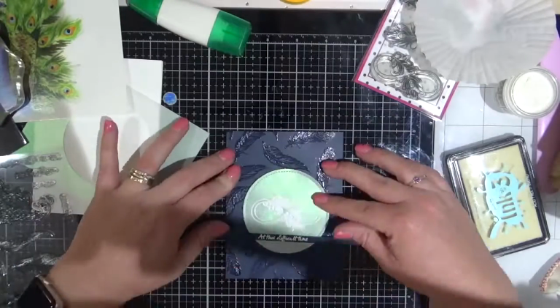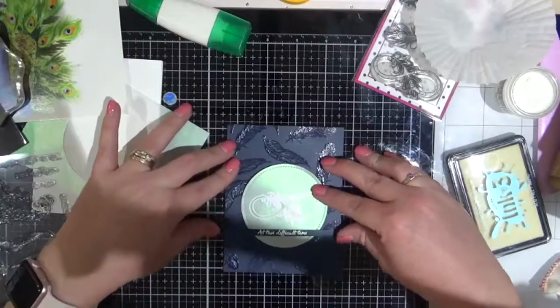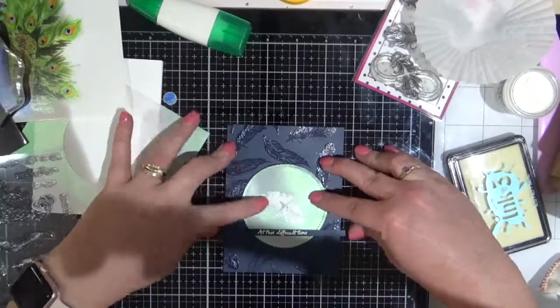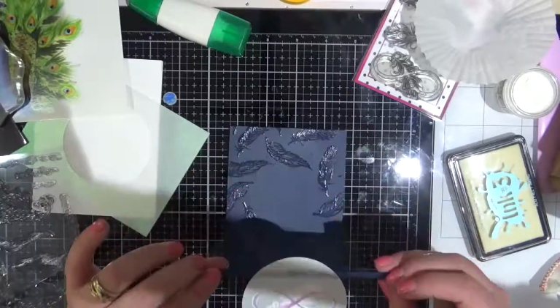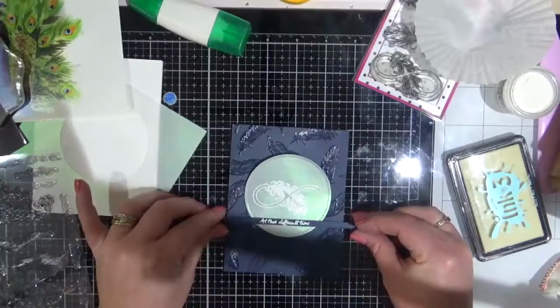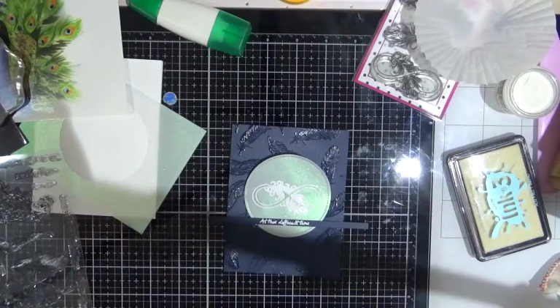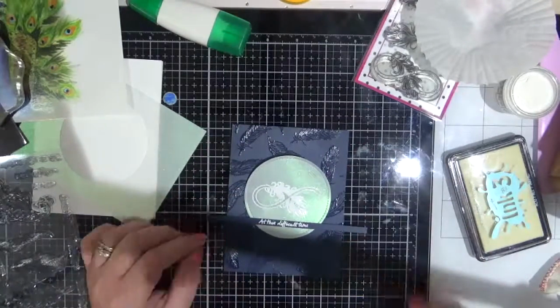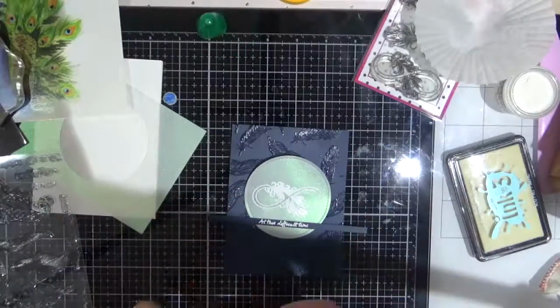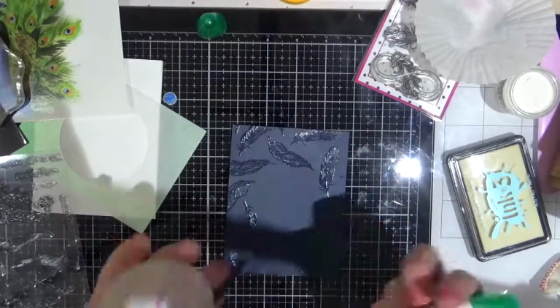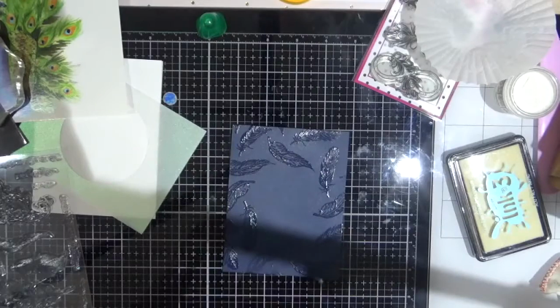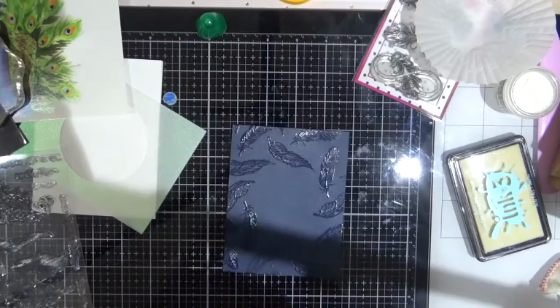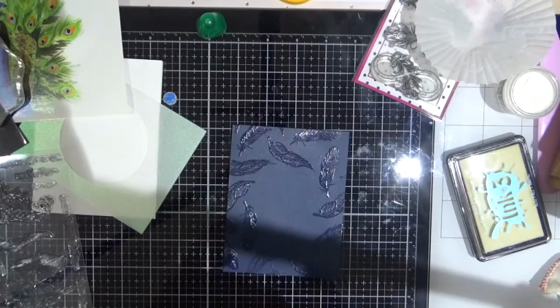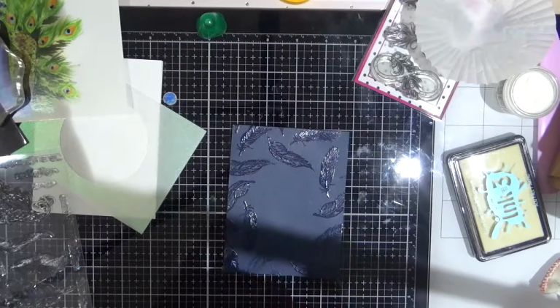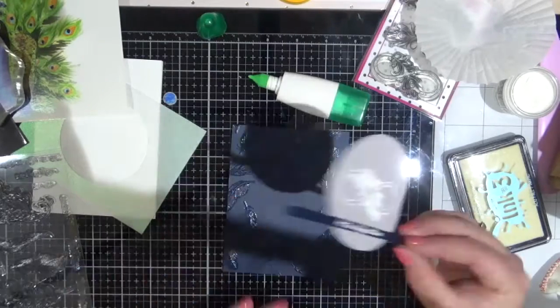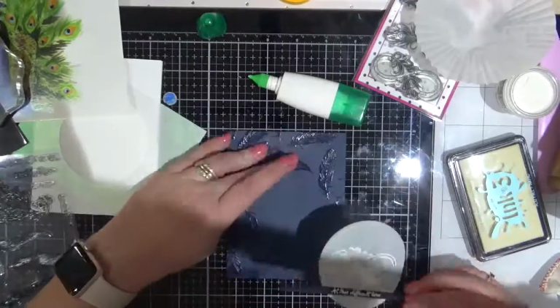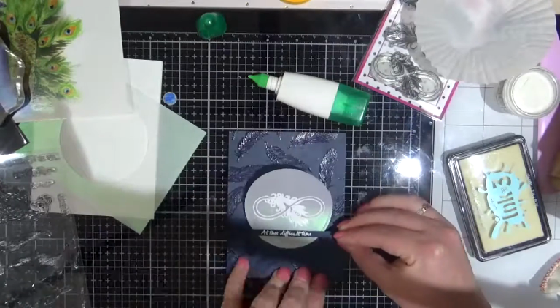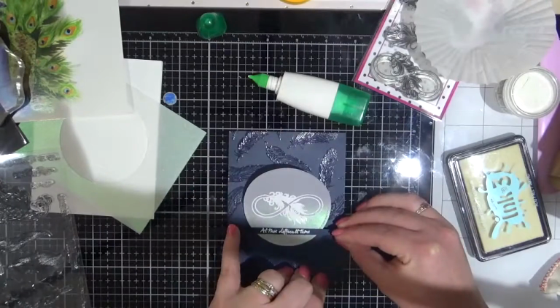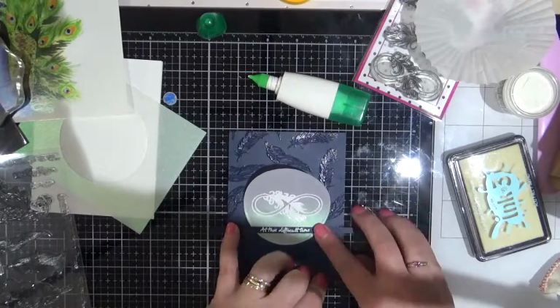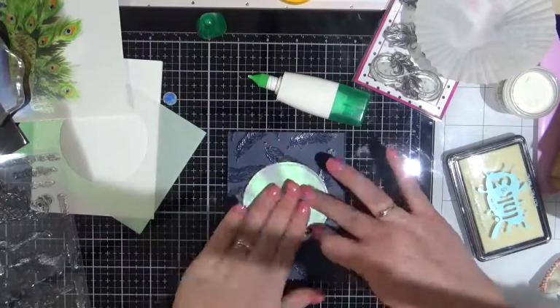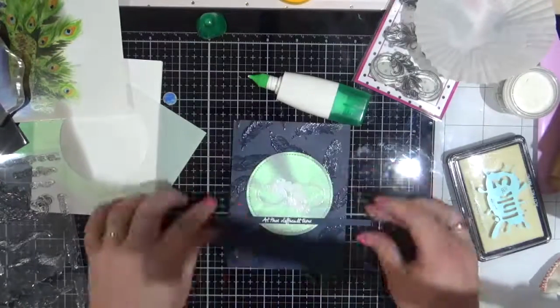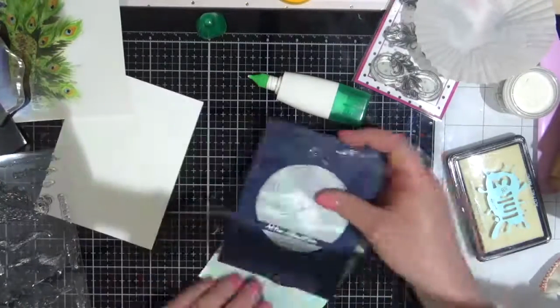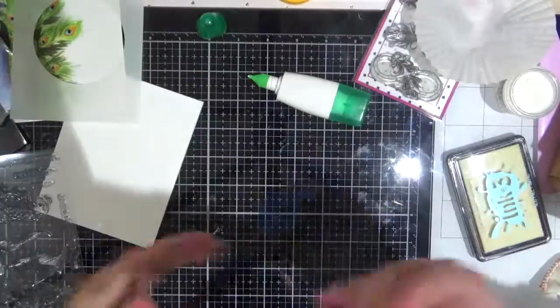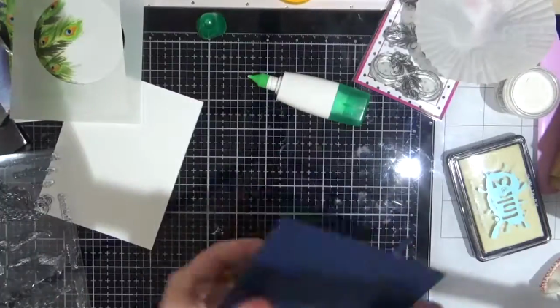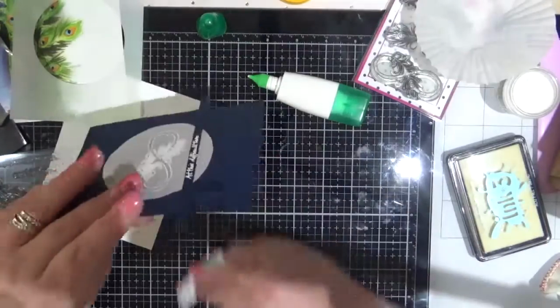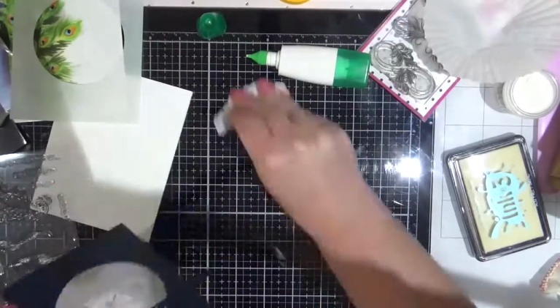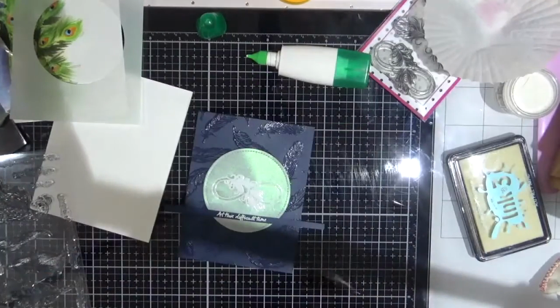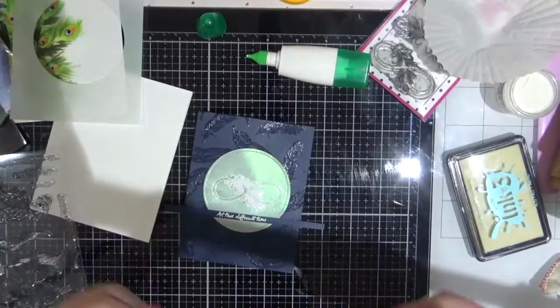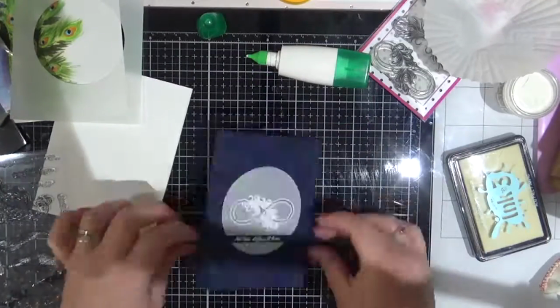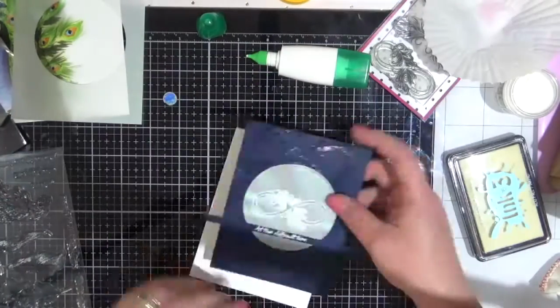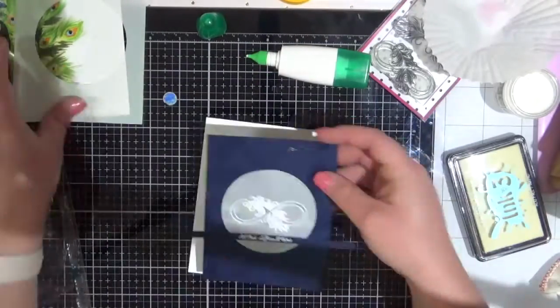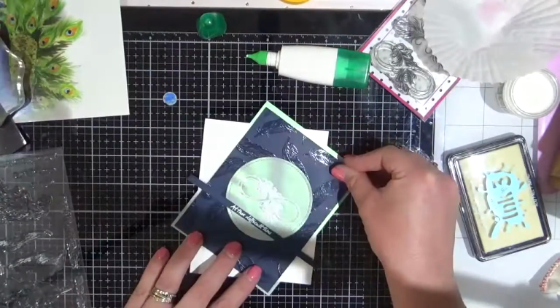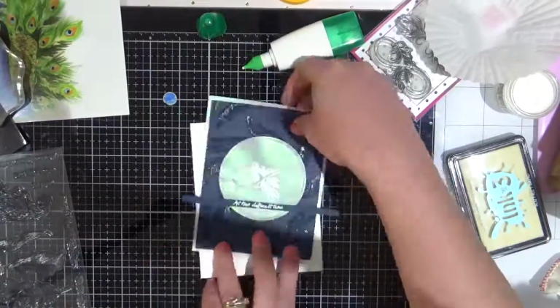Here you can see it beautifully. I'm going to add some Tombow Mono Multi just behind those areas of the sentiment and behind the little infinity, so that you can't see them — just cleaning off my desk as I go.